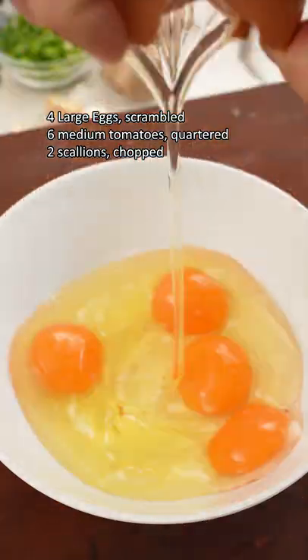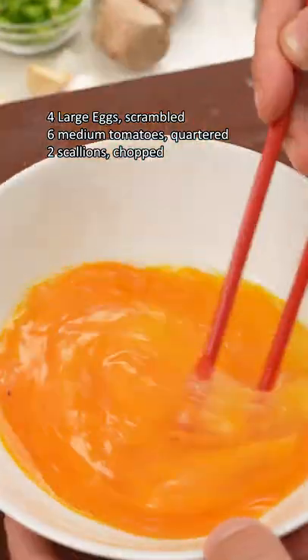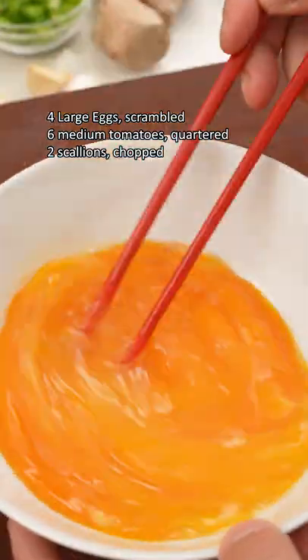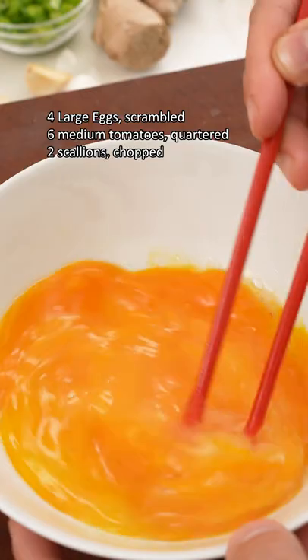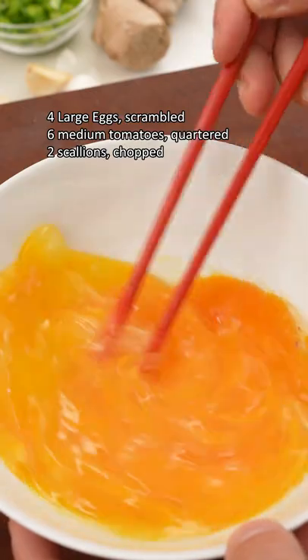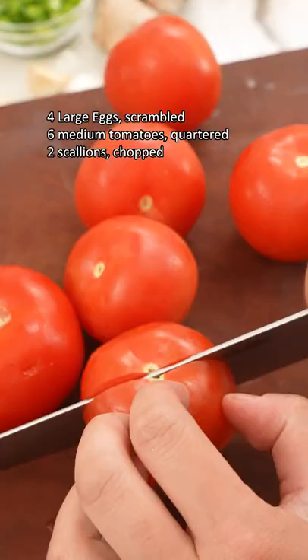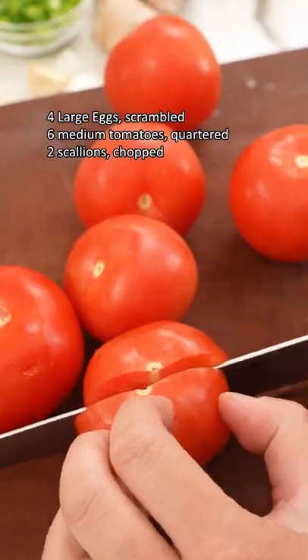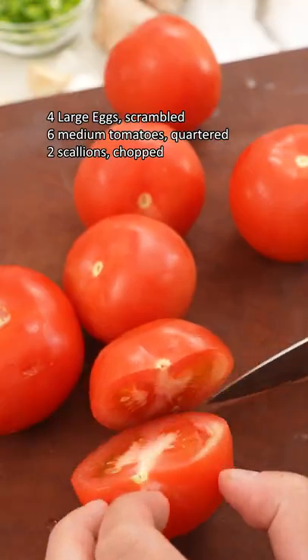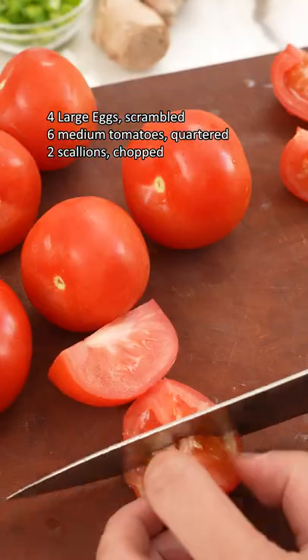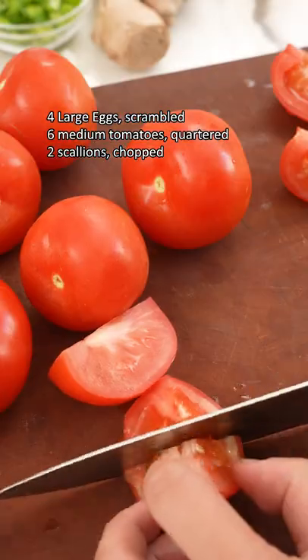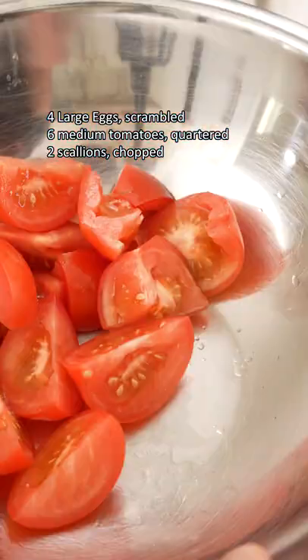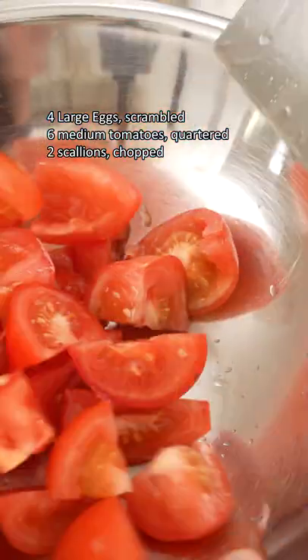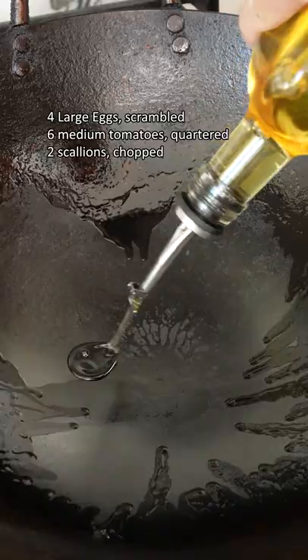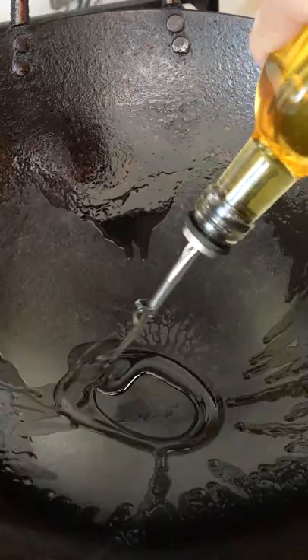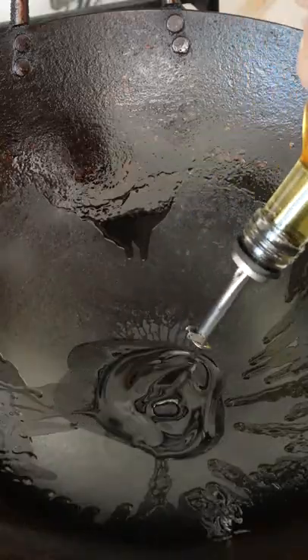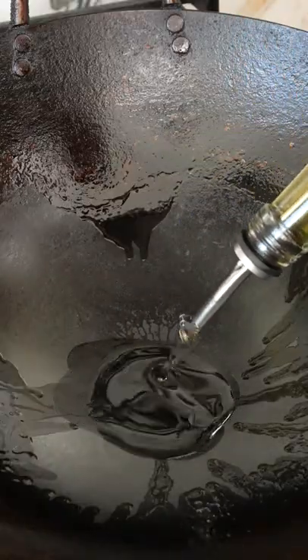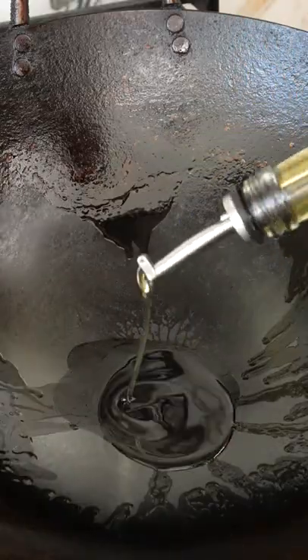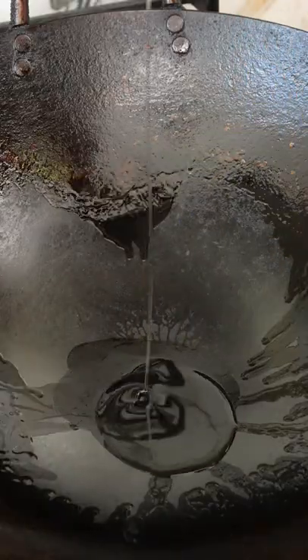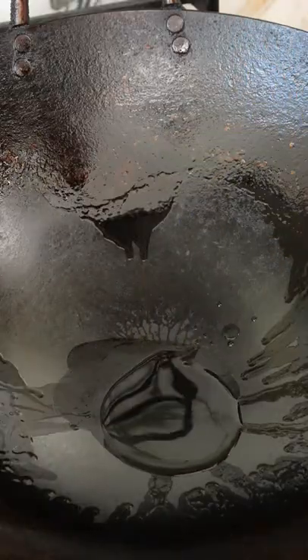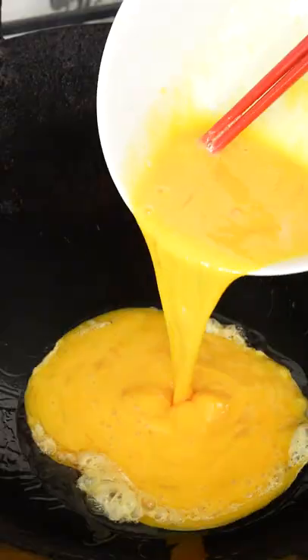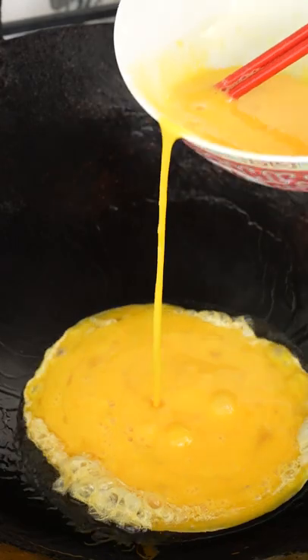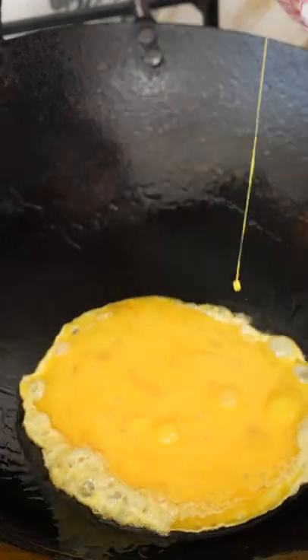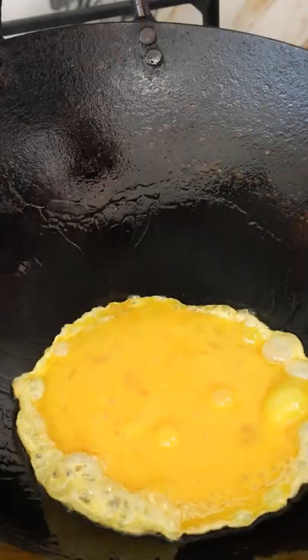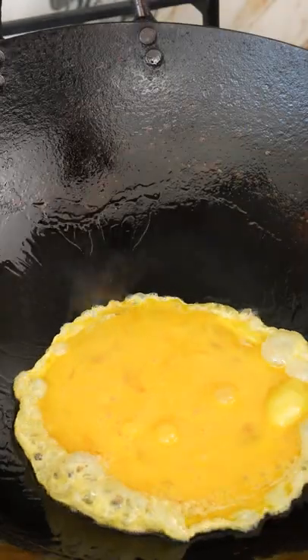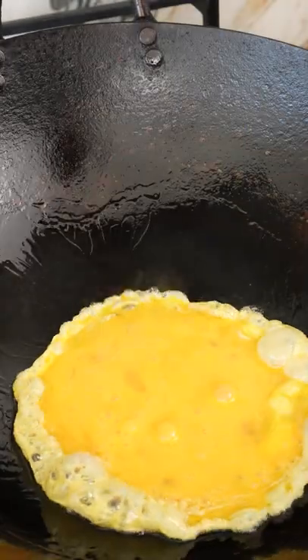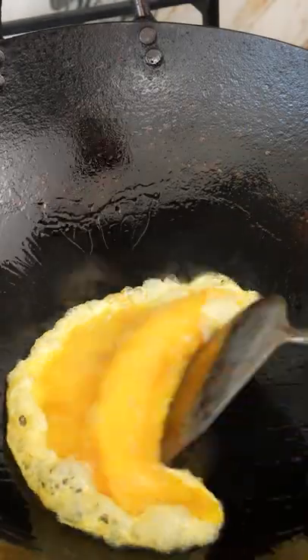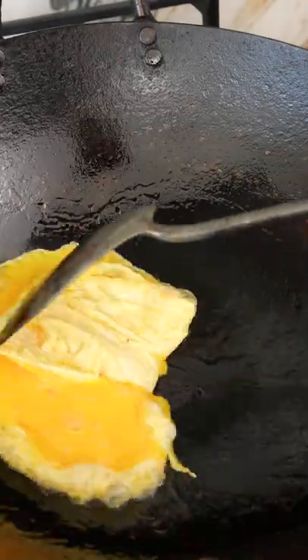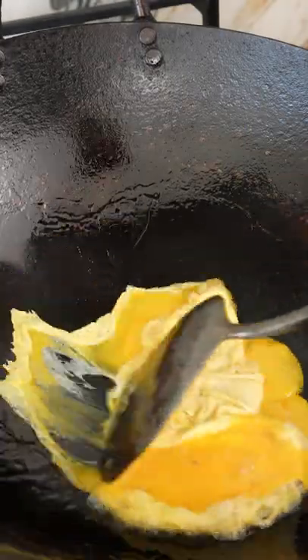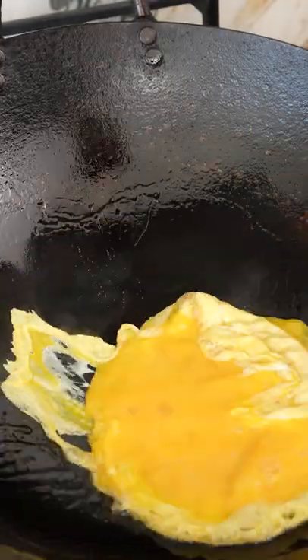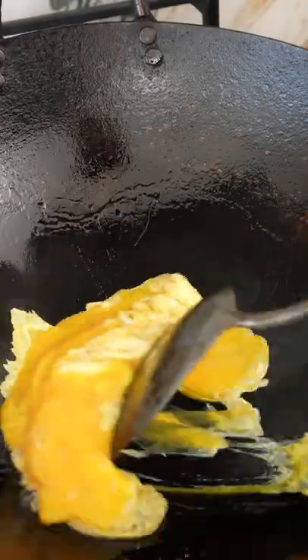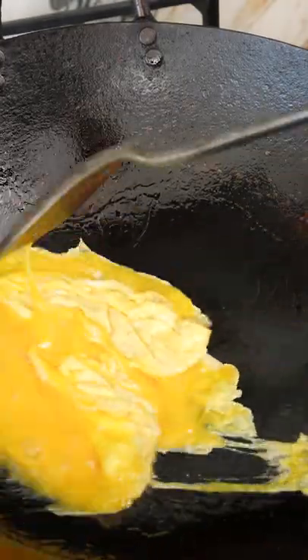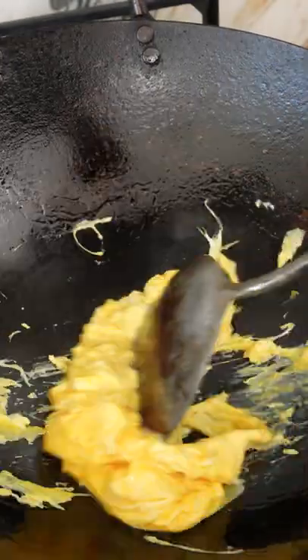Crack your eggs into a bowl and scramble. Next, slice tomatoes into quarters and set those aside. Heat a few tablespoons of oil over high heat and add in half your egg. Stir for a few seconds until soft scrambled and remove.